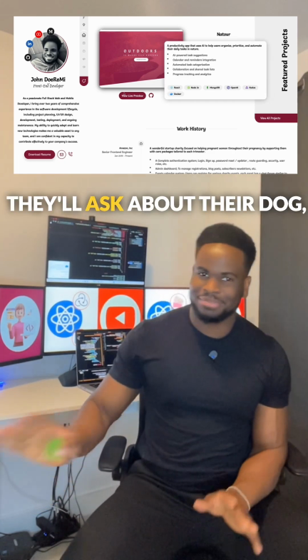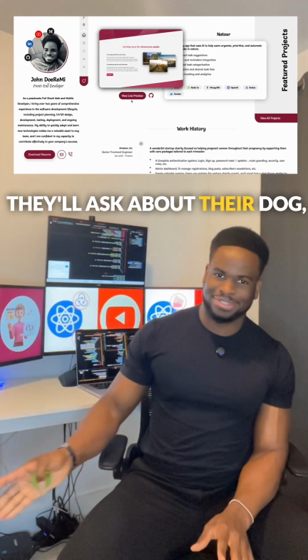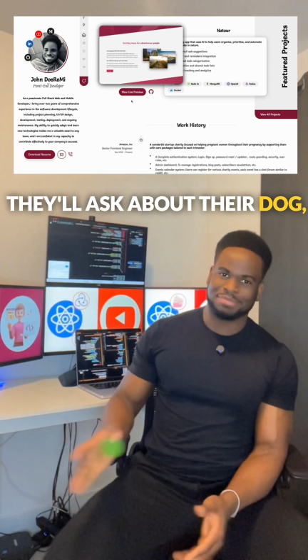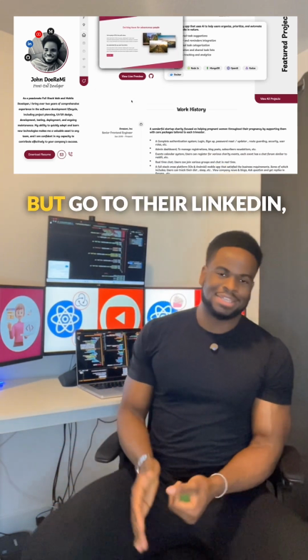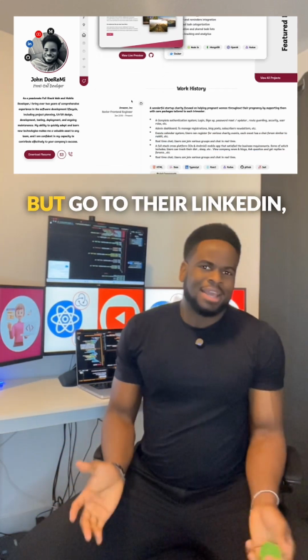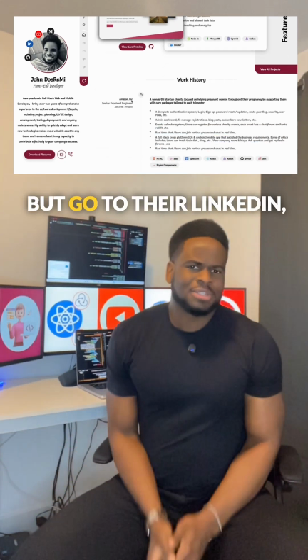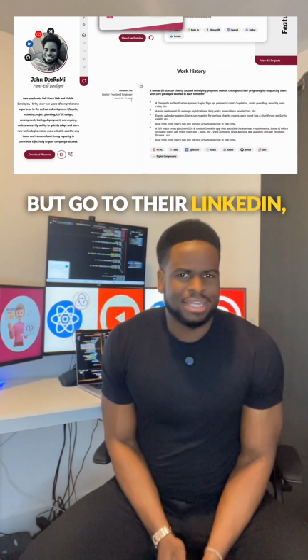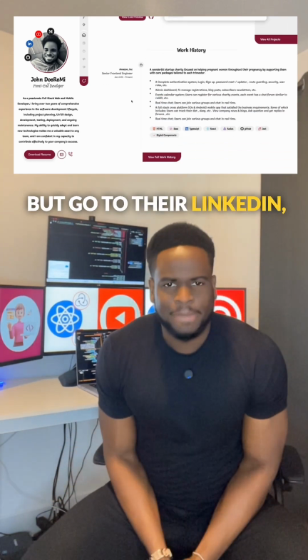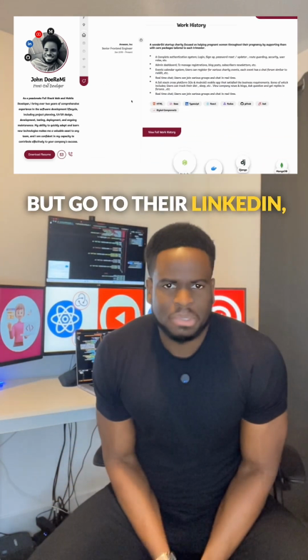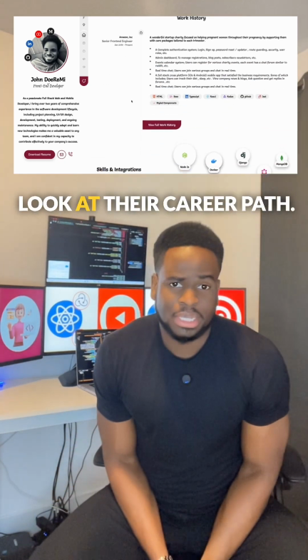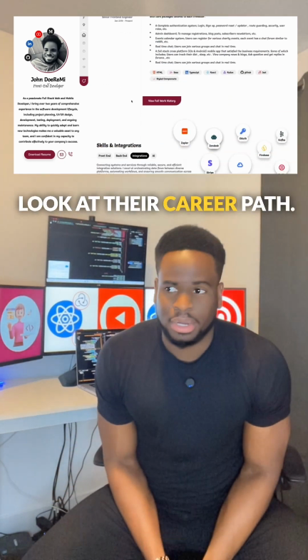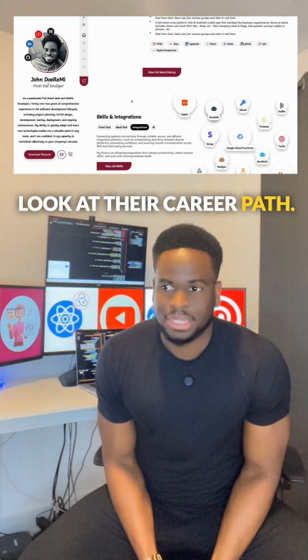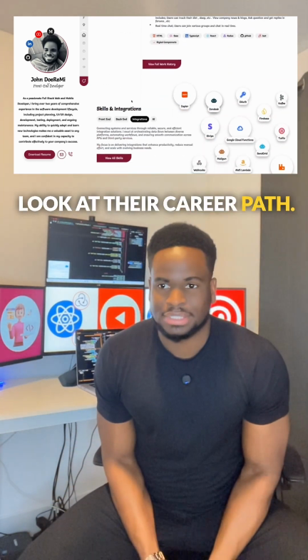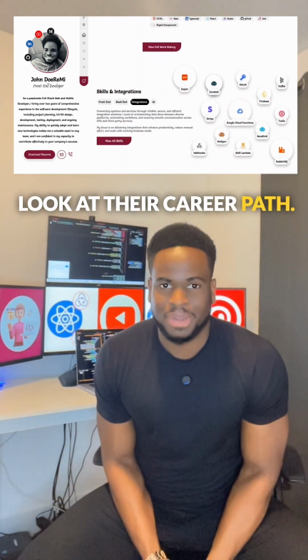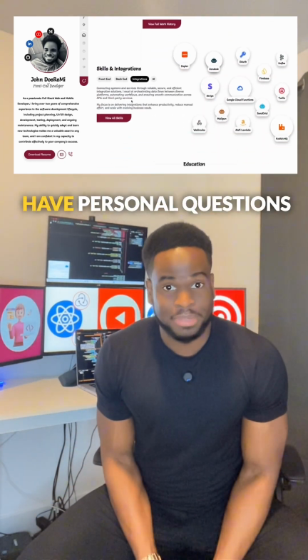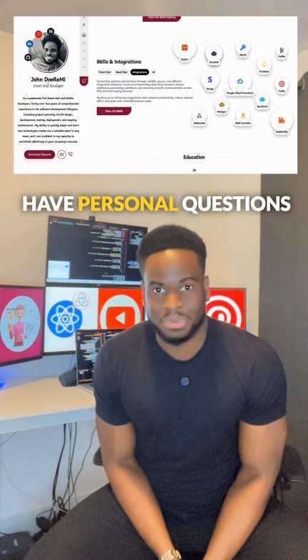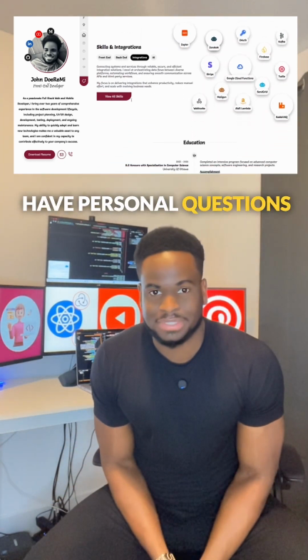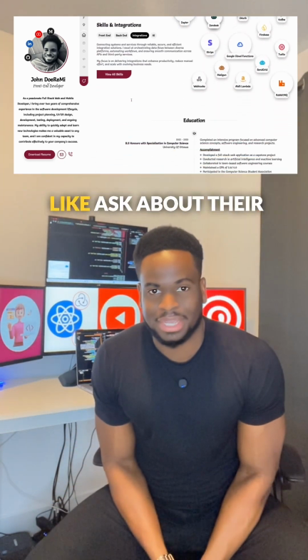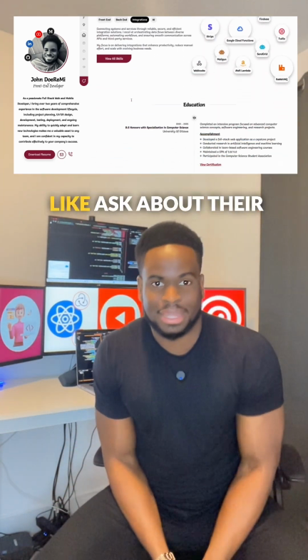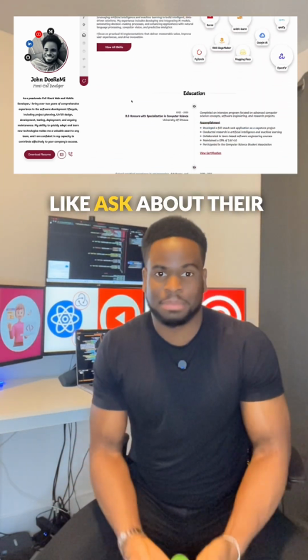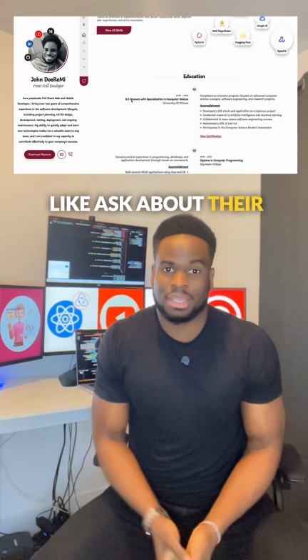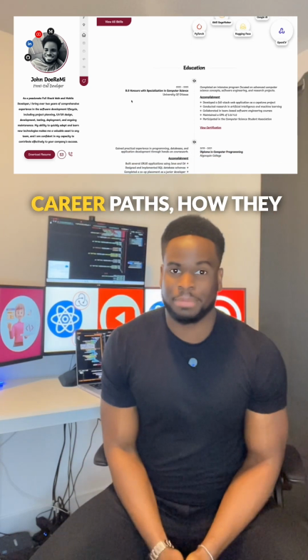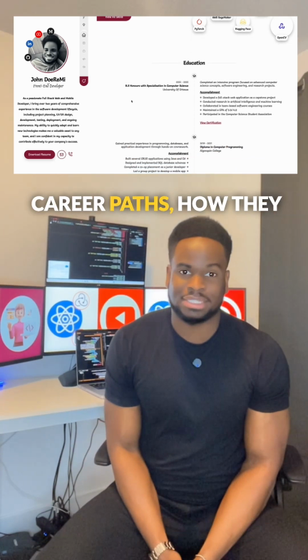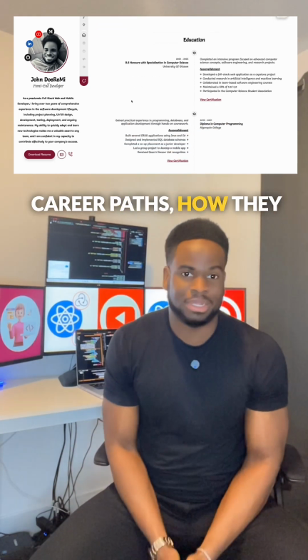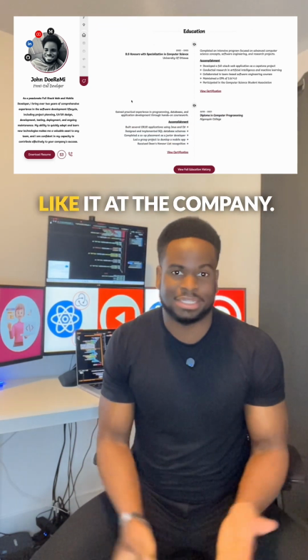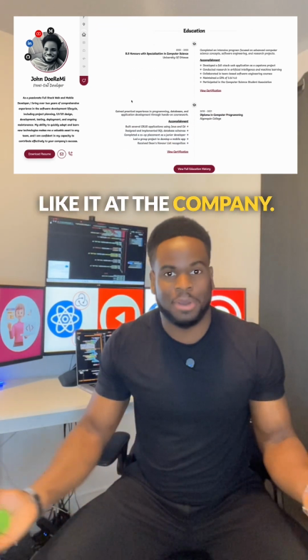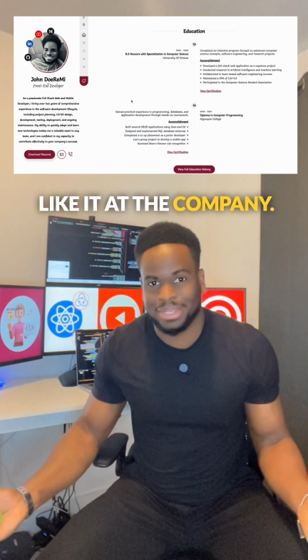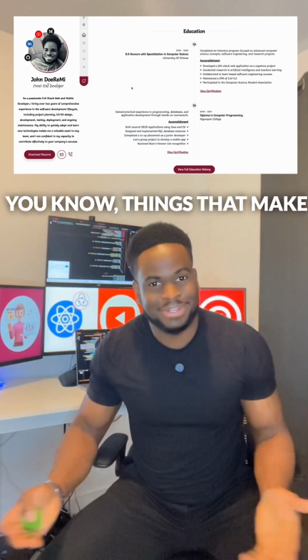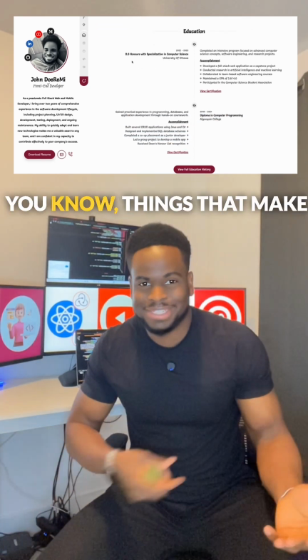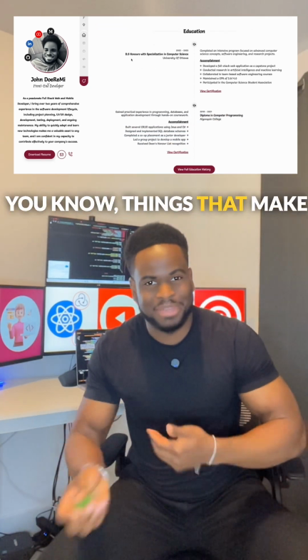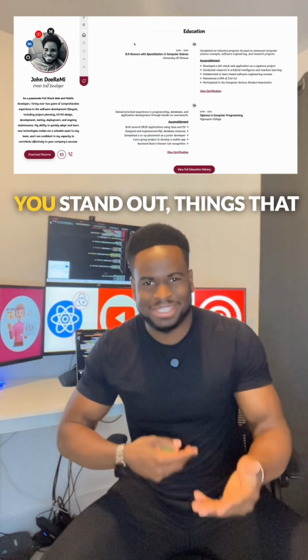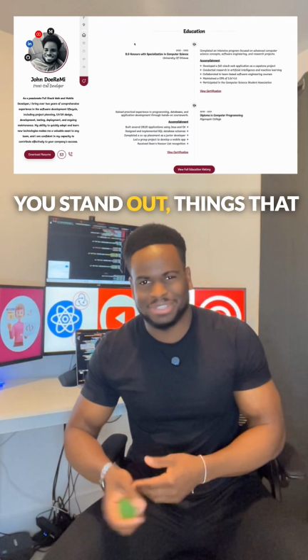Number three: connect with the interviewer on a personal level — not in a weird way. Go to their LinkedIn, look at their career path, ask about how they like it at the company. Things that make you stand out and make them remember you.